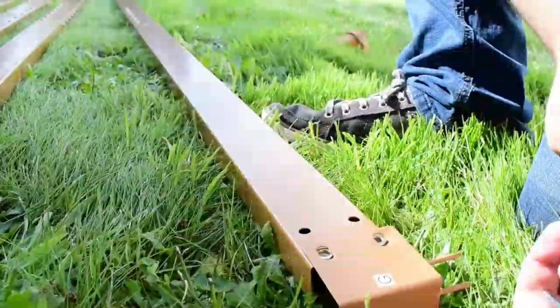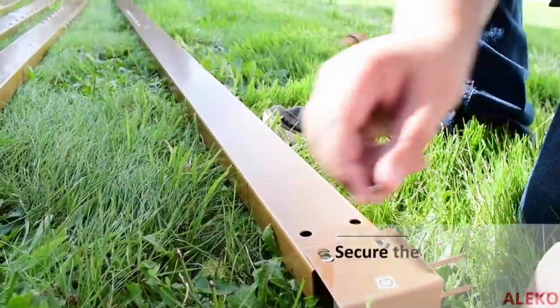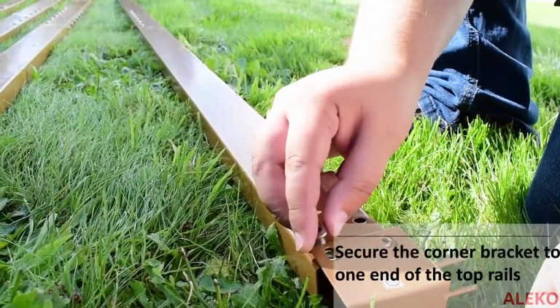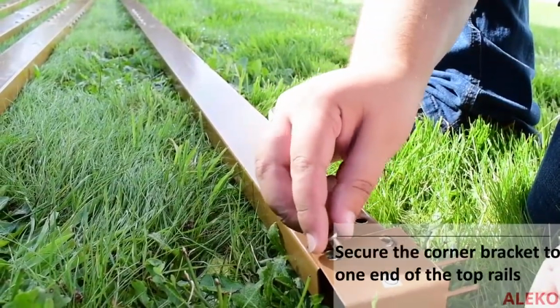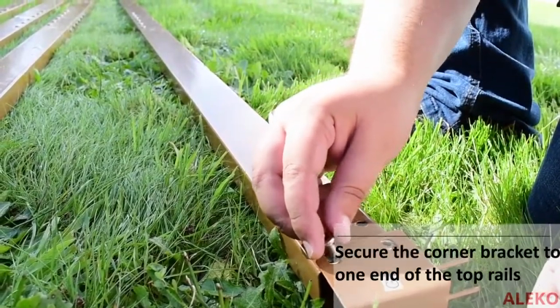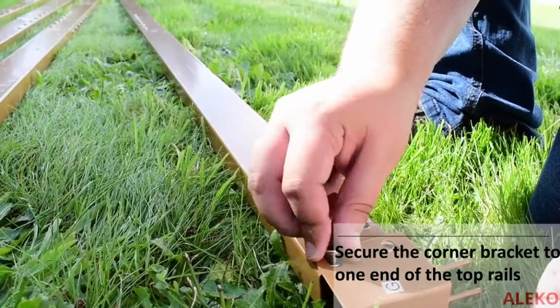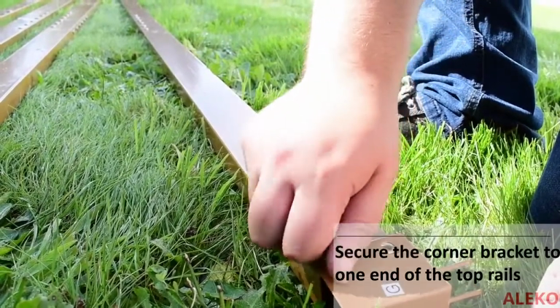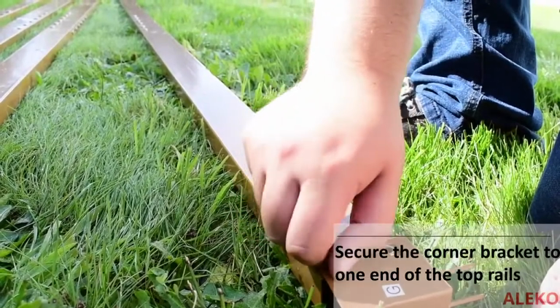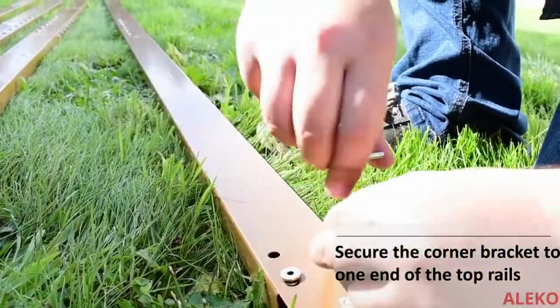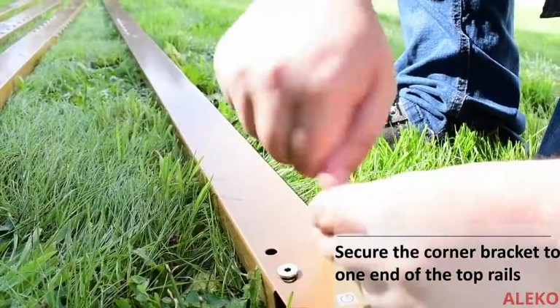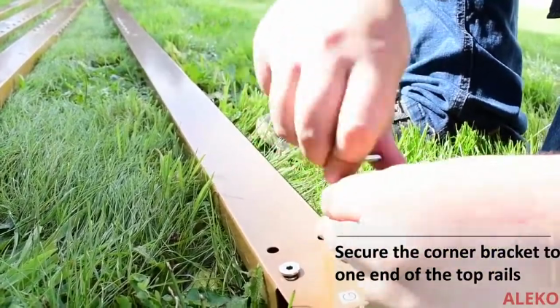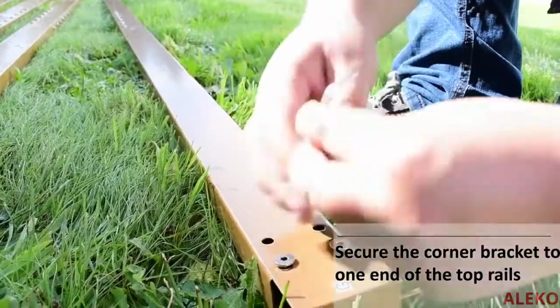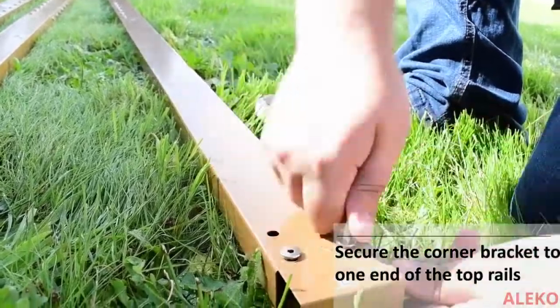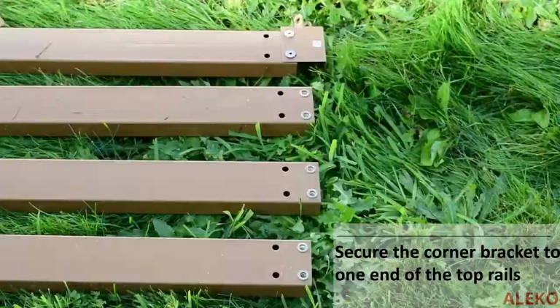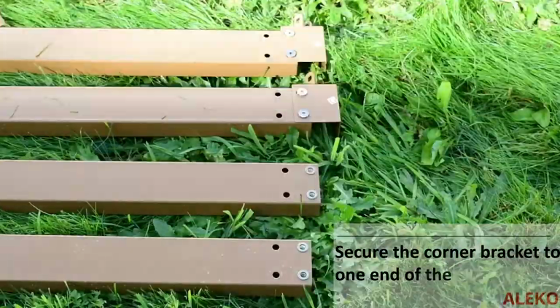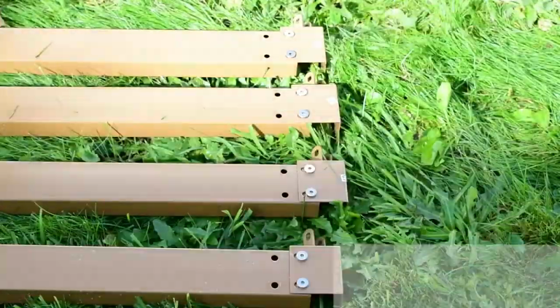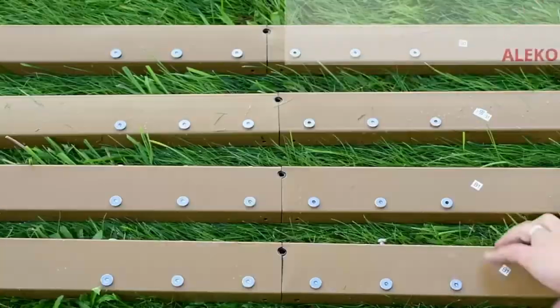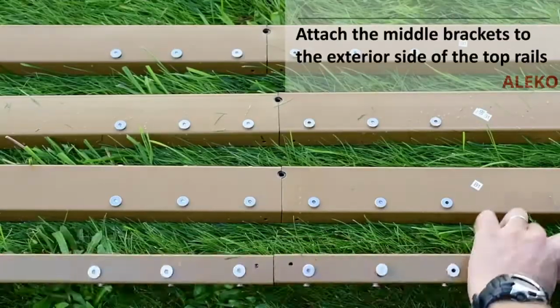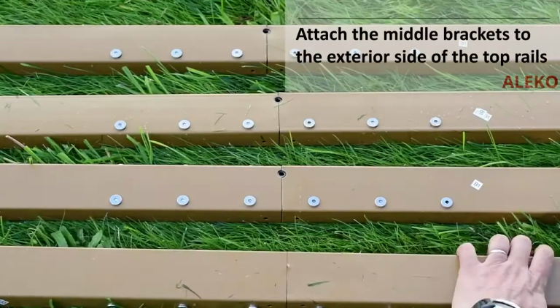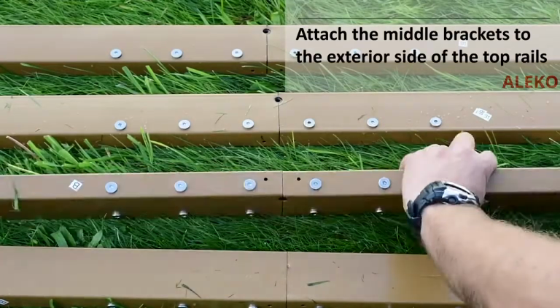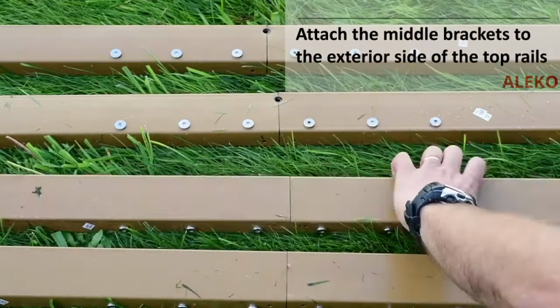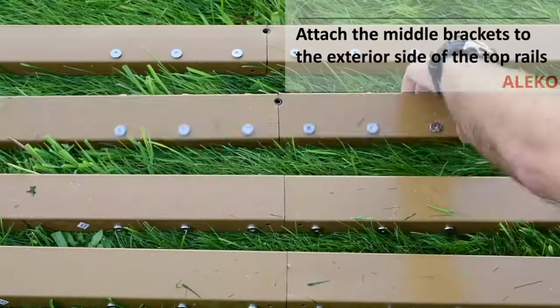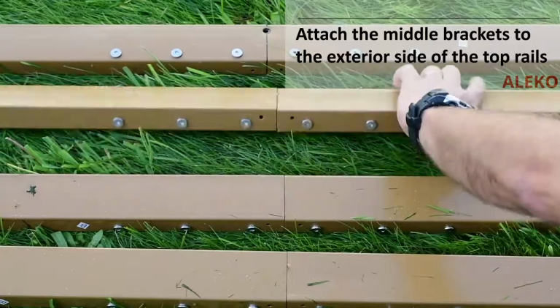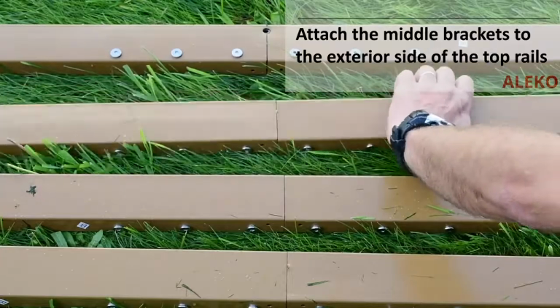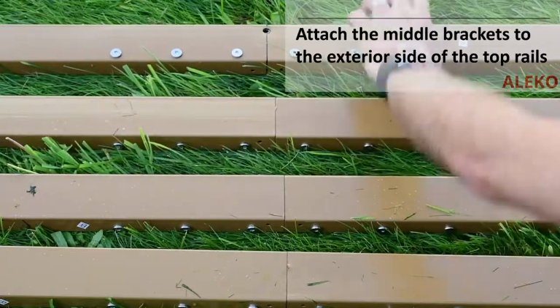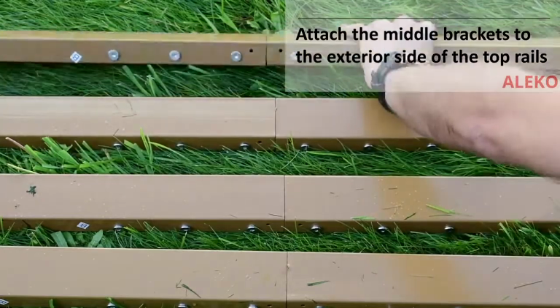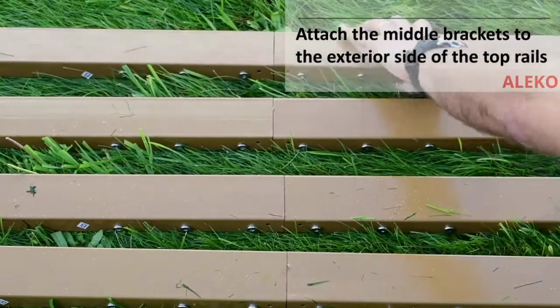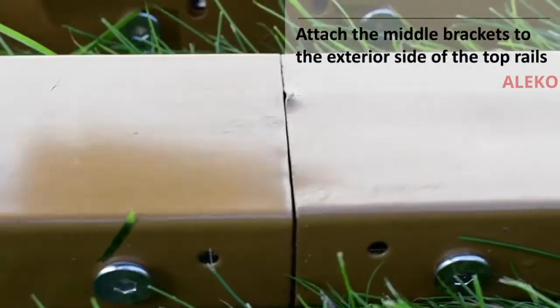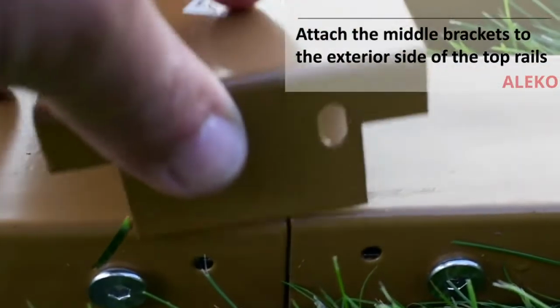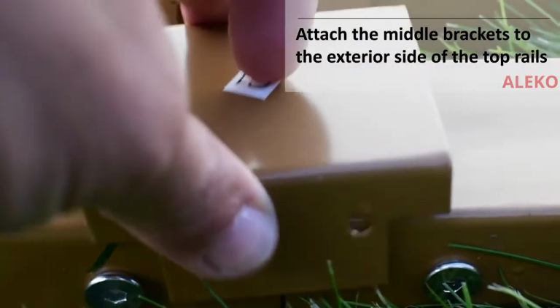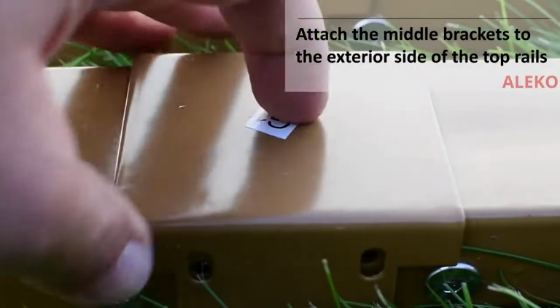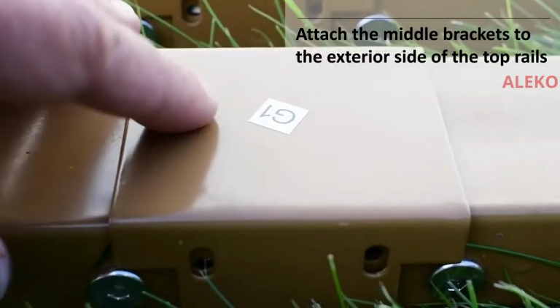Attach a corner bracket to one side of each of the fully assembled top rails. Turn the top rail over and attach the center brackets to each of the fully assembled top rails, ensuring they are connected with the provided screws on both sides of the bracket.